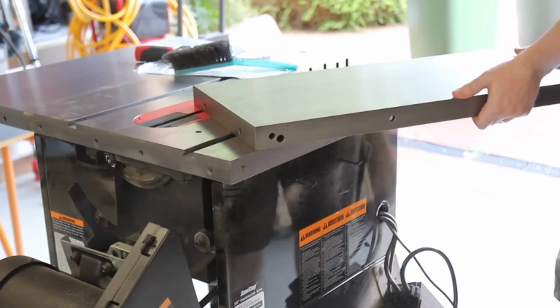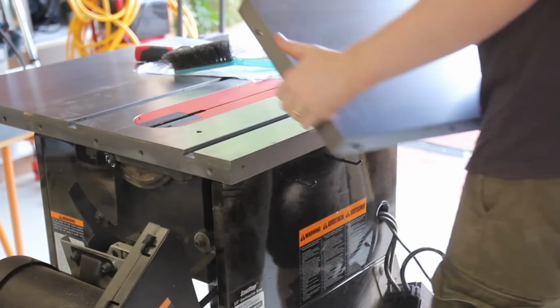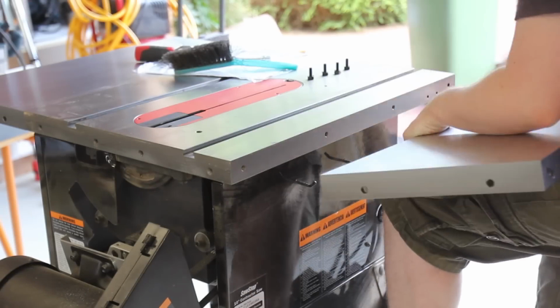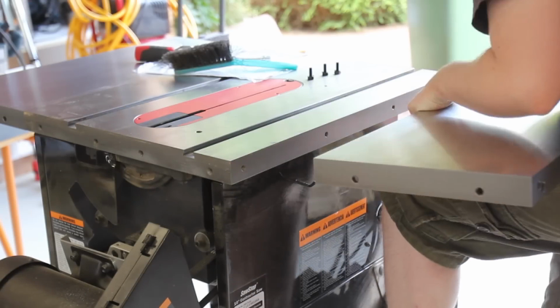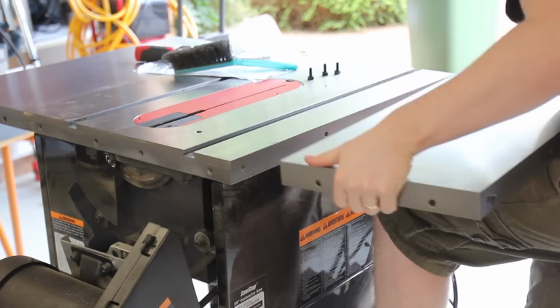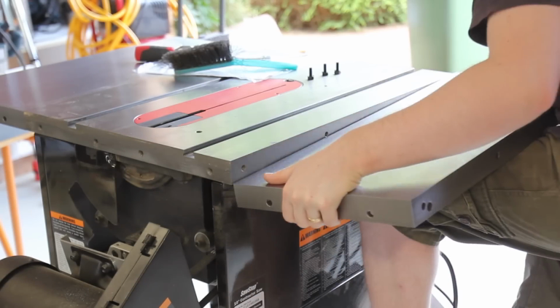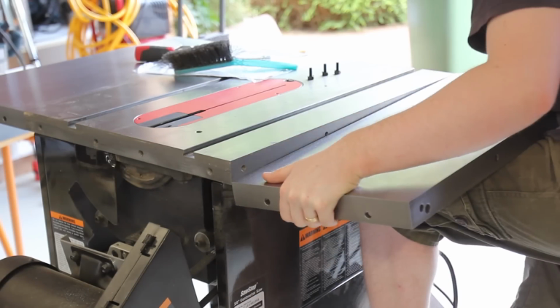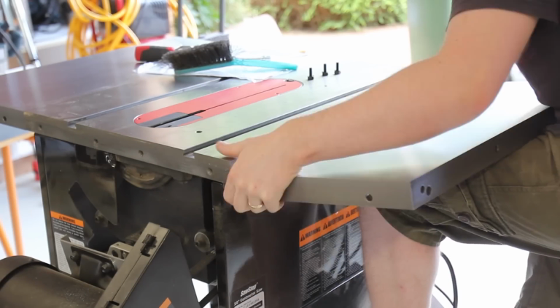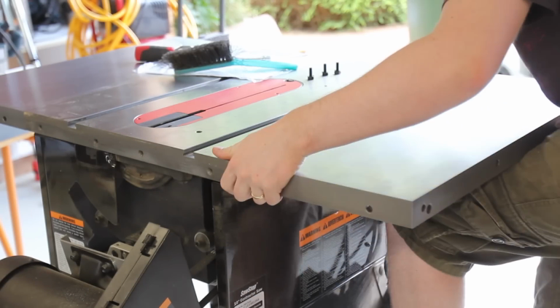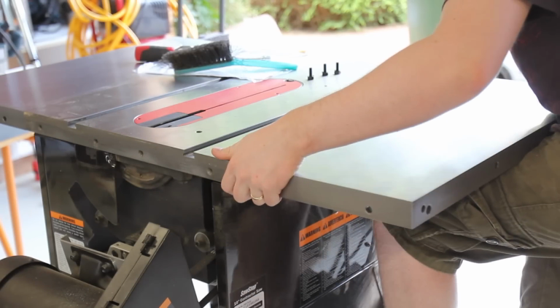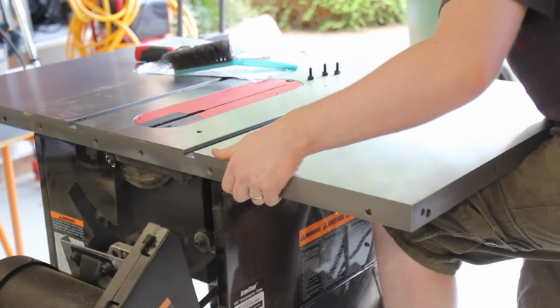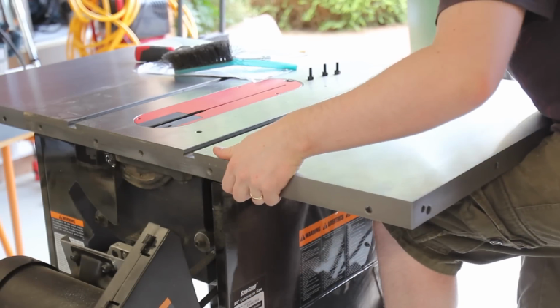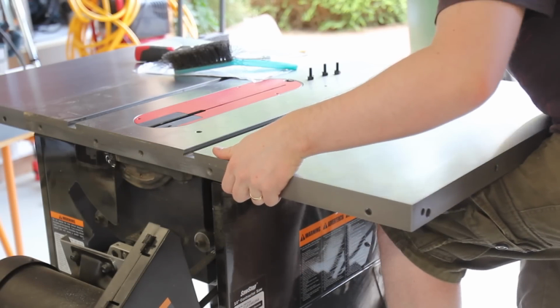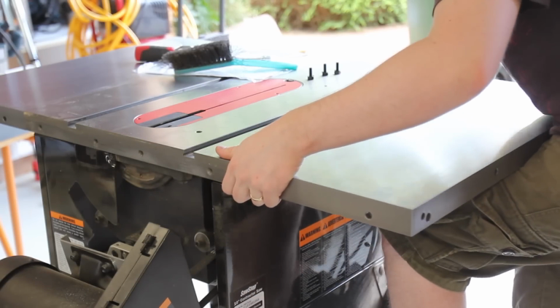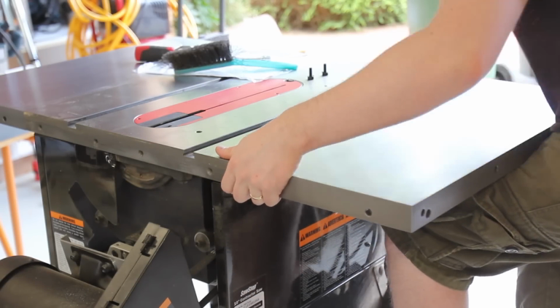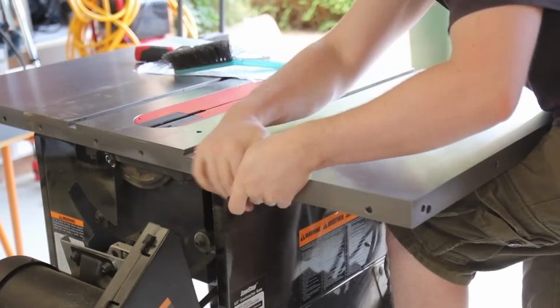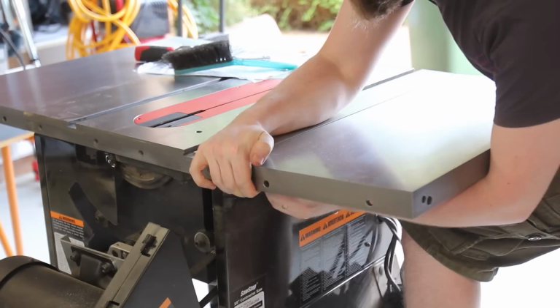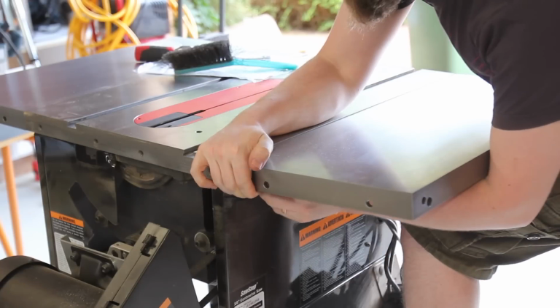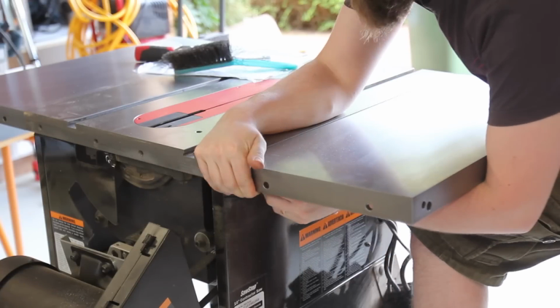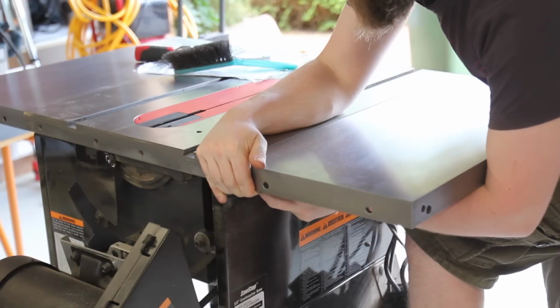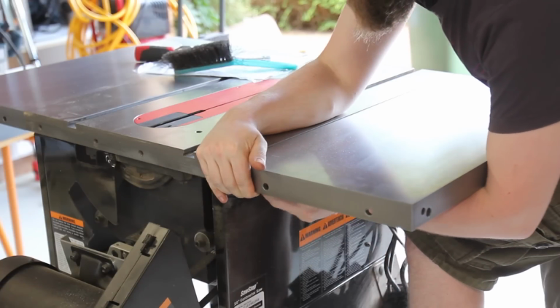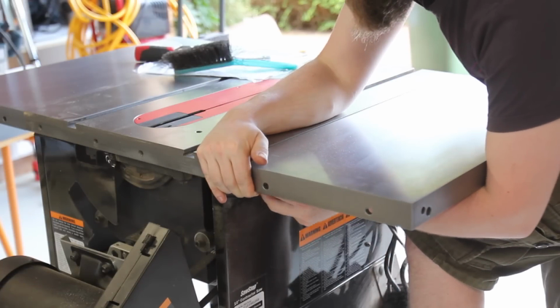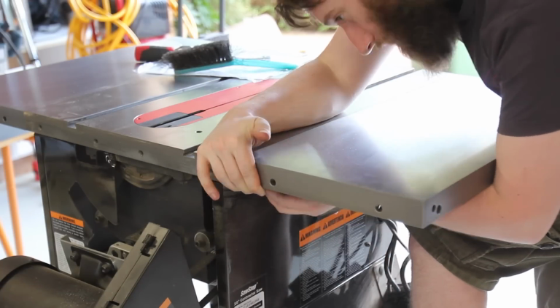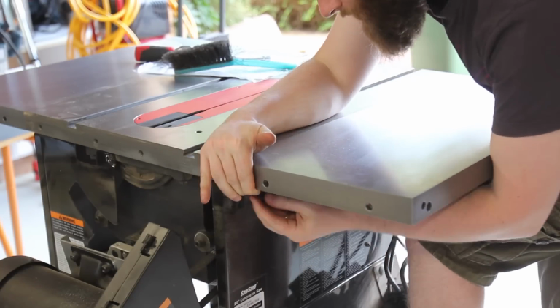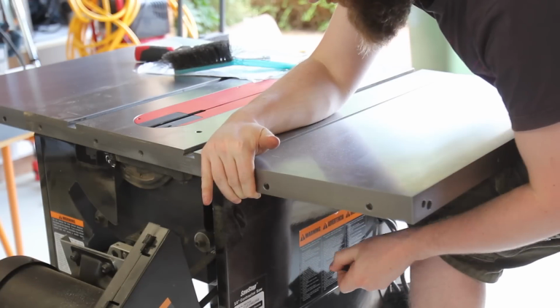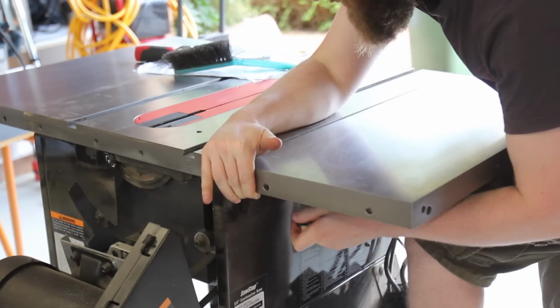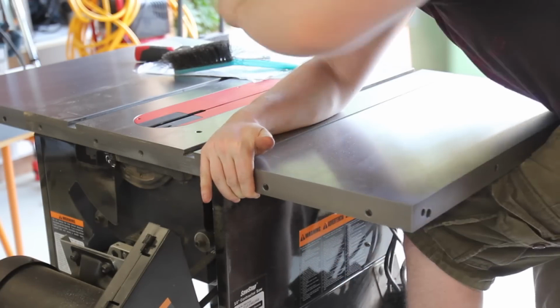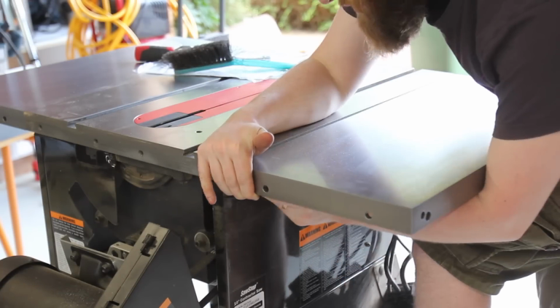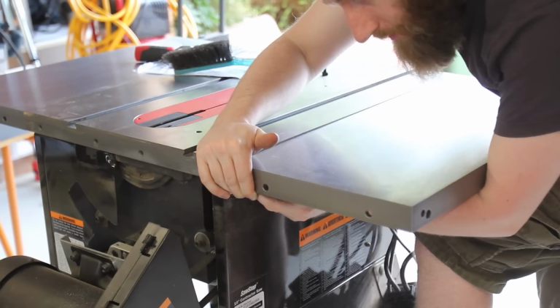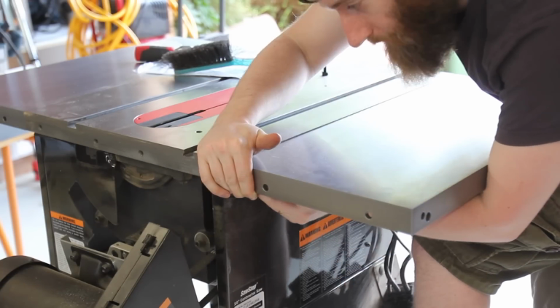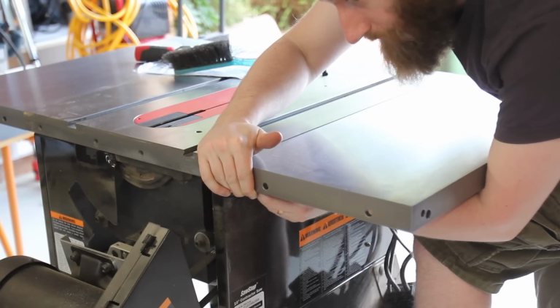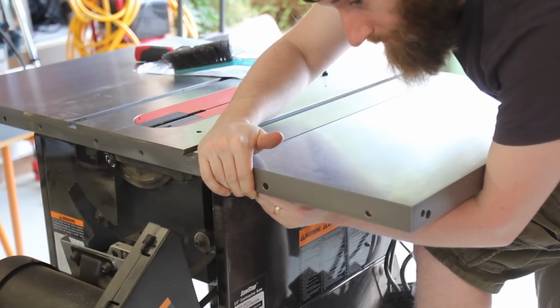After the saw was disassembled and somewhat badly cleaned, the wings go on but they're a little loosely tightened. The four bolts will hold it up.